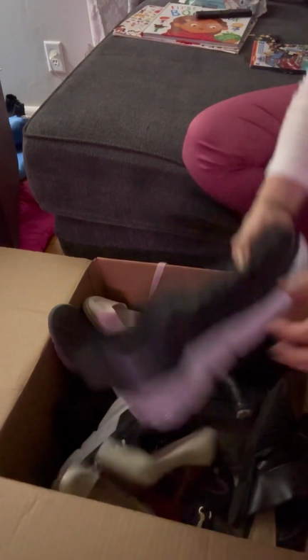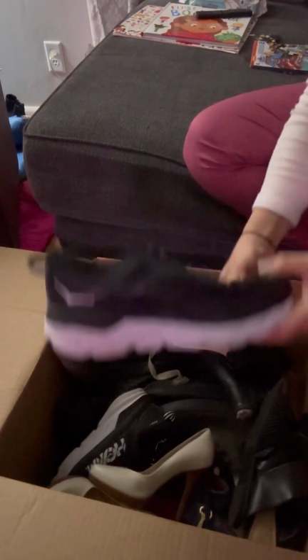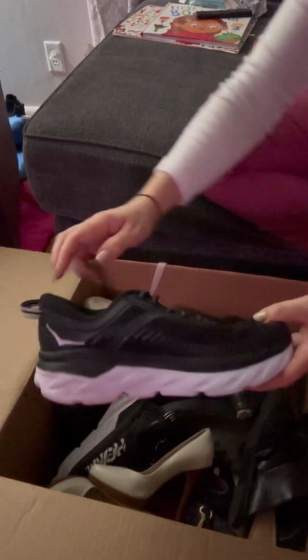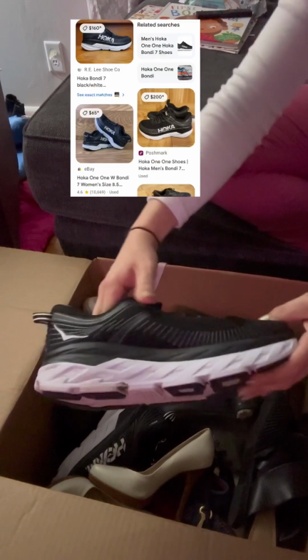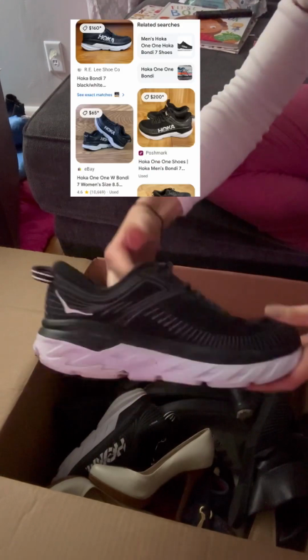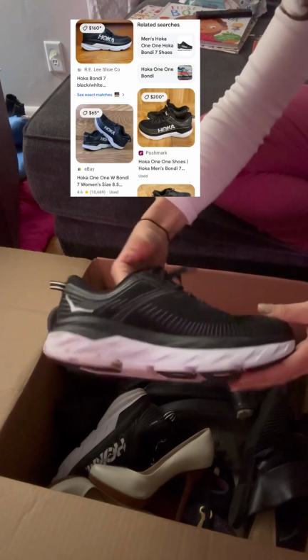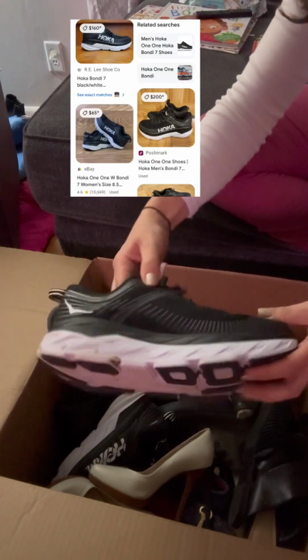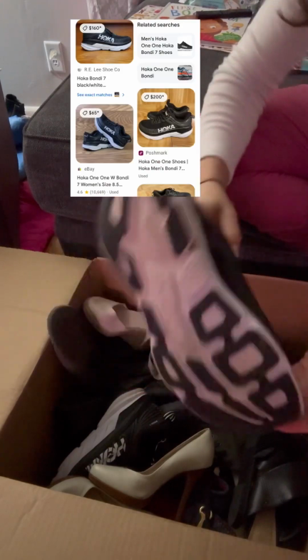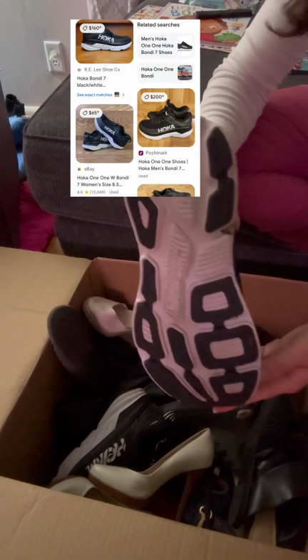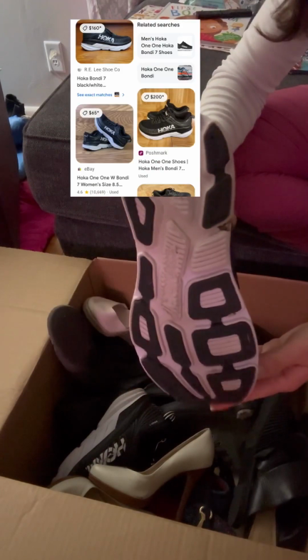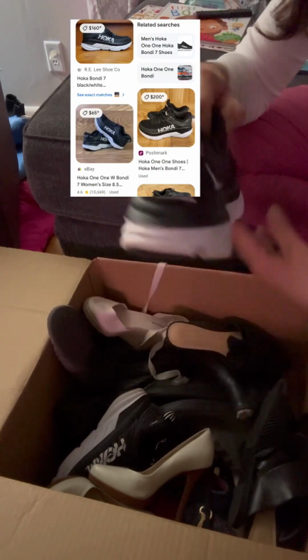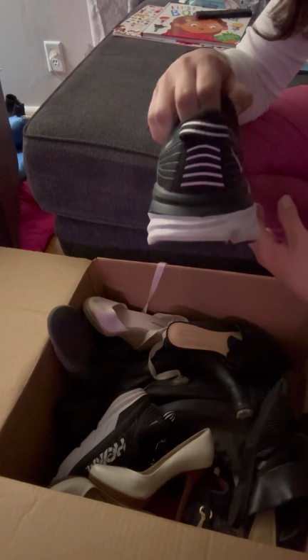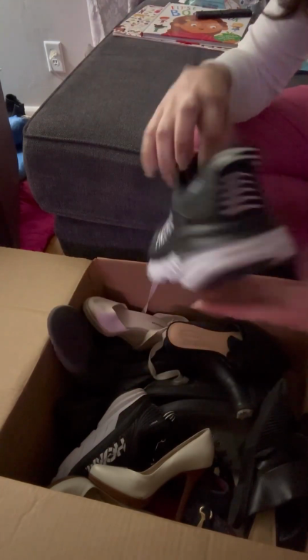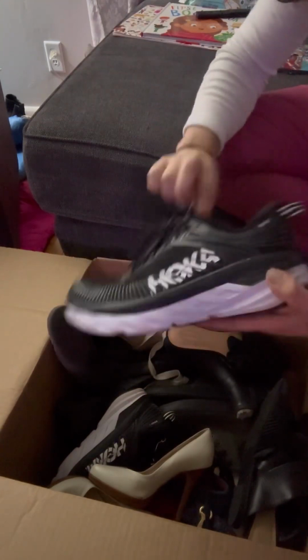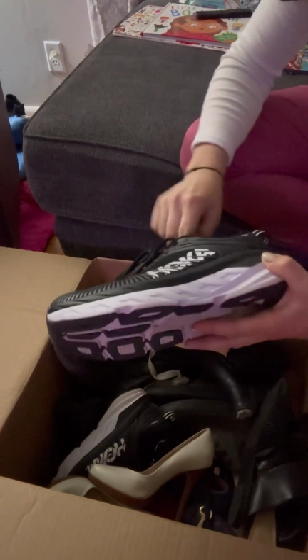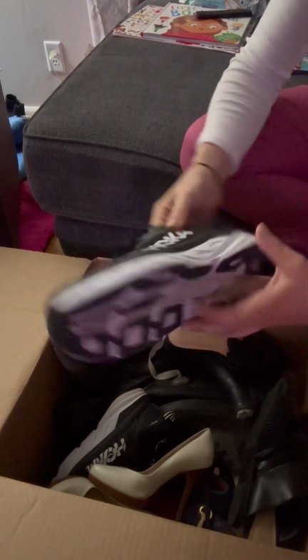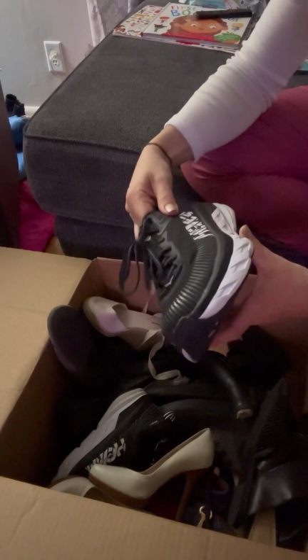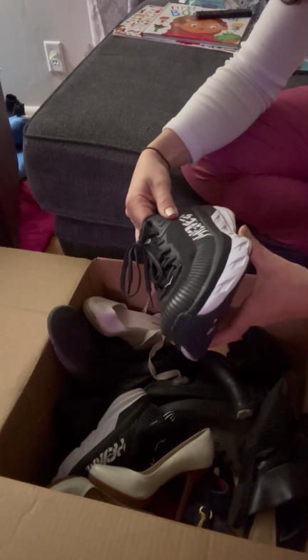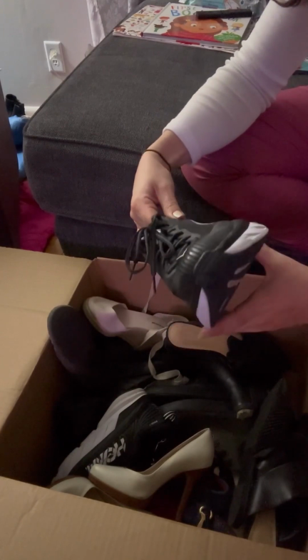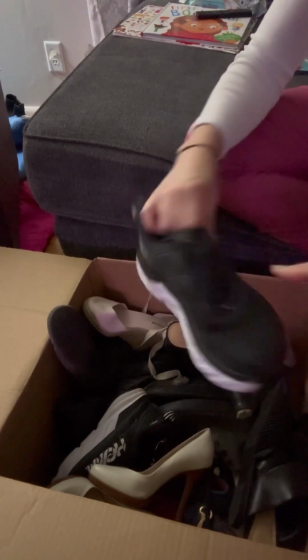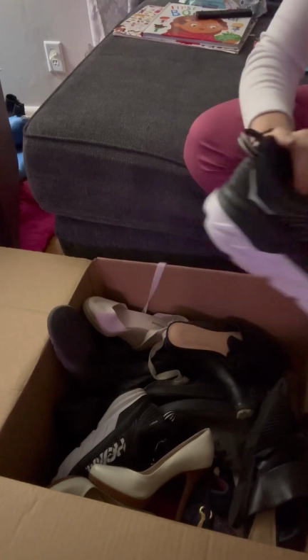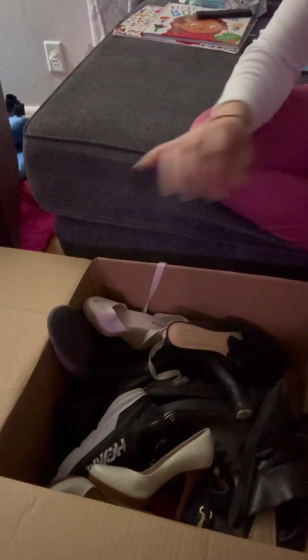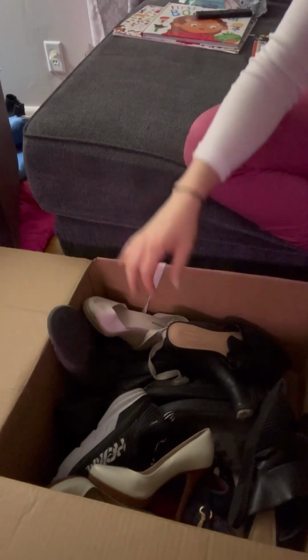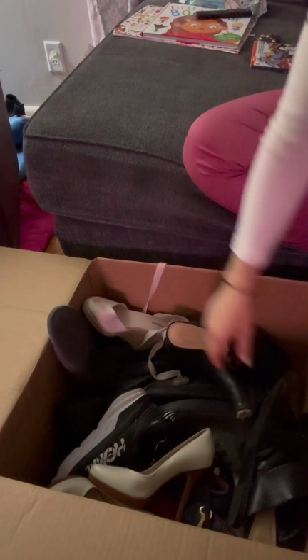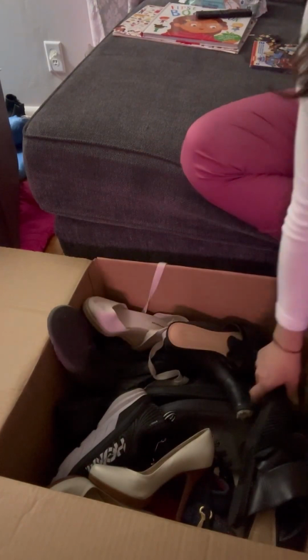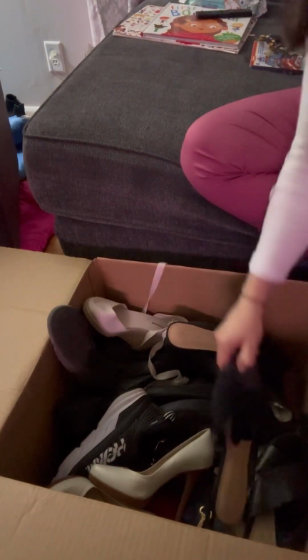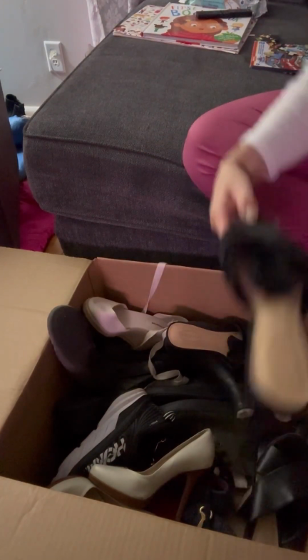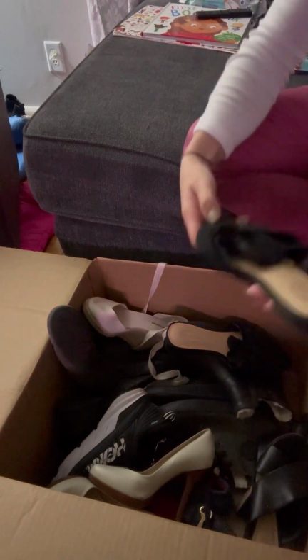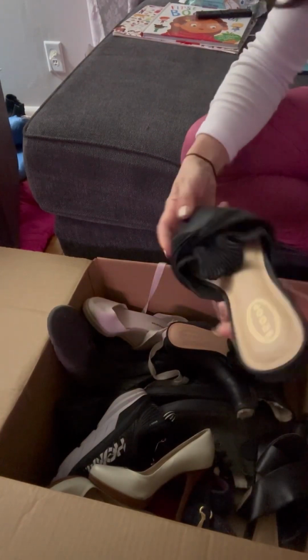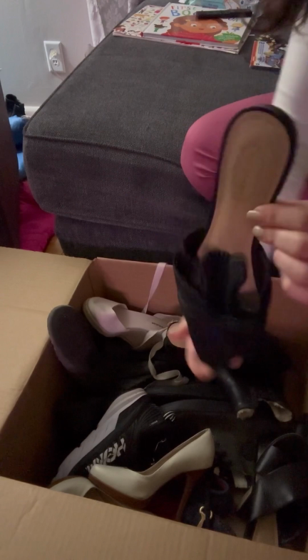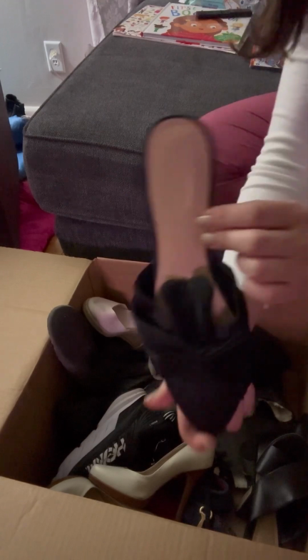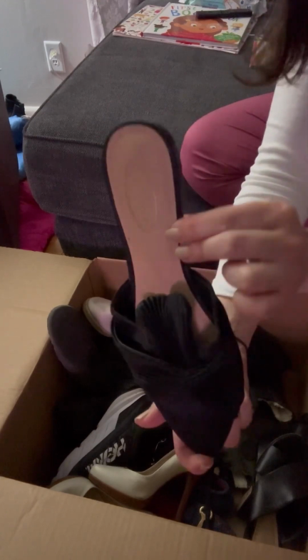When I saw these I could not believe it — I have not even been able to find them out thrifting. They're Hokas, I think is how you pronounce it. This is a size 9.5. I do believe these to be women's and they're in insanely great condition.